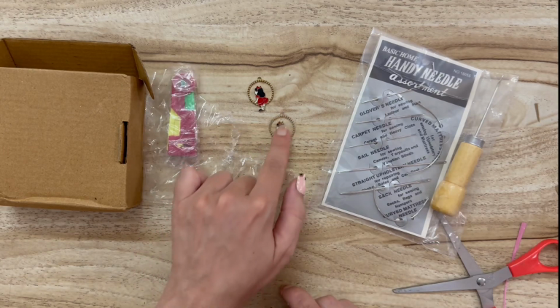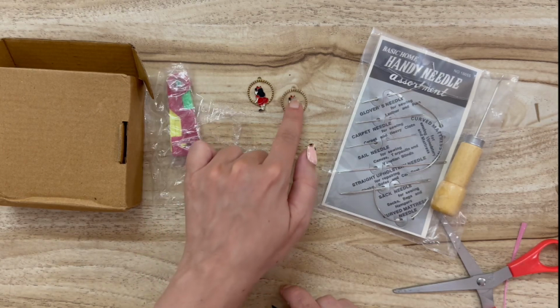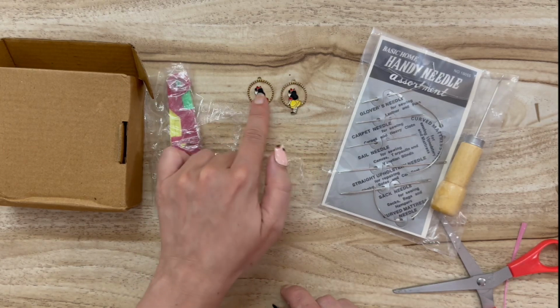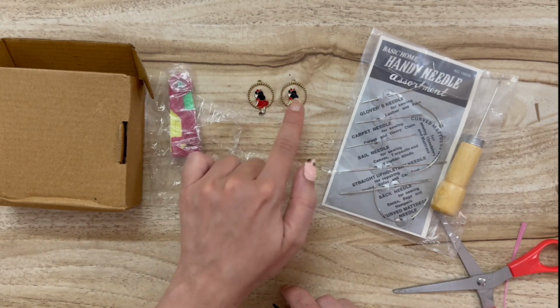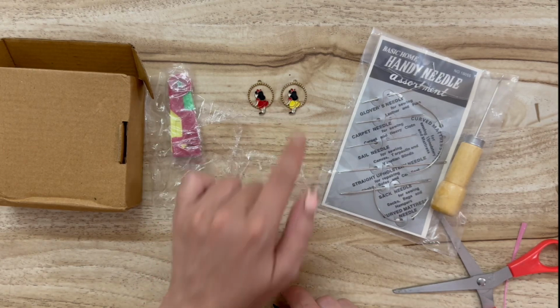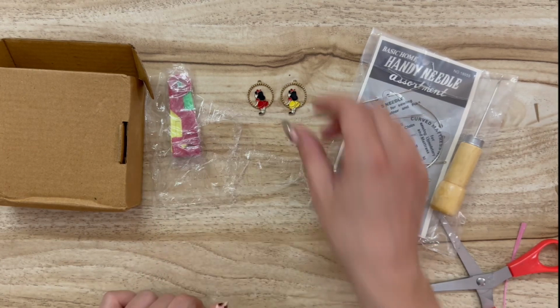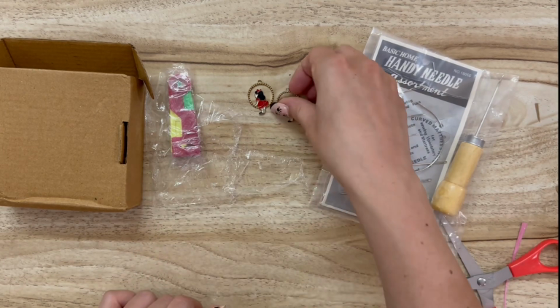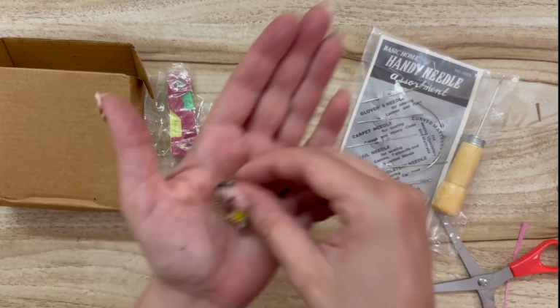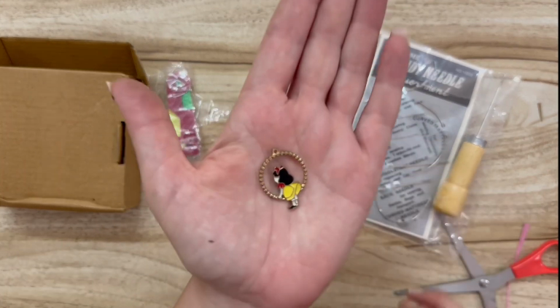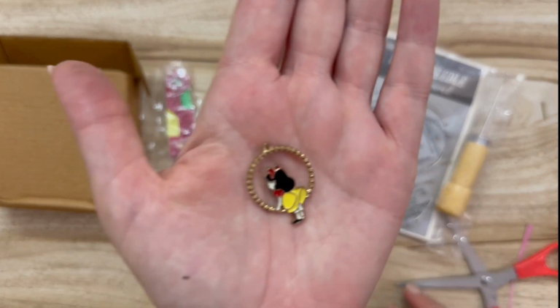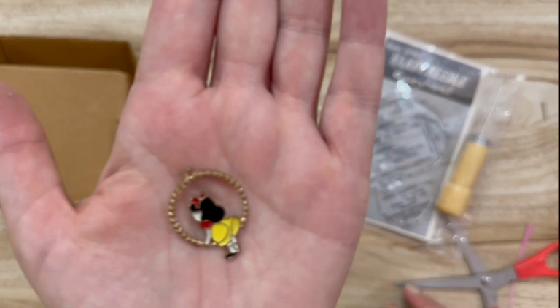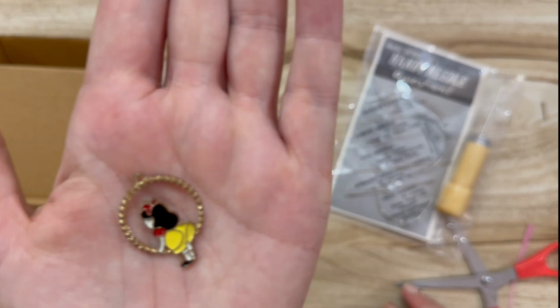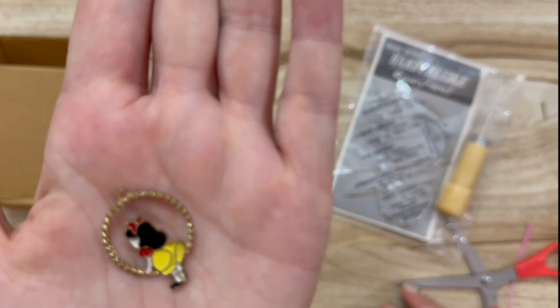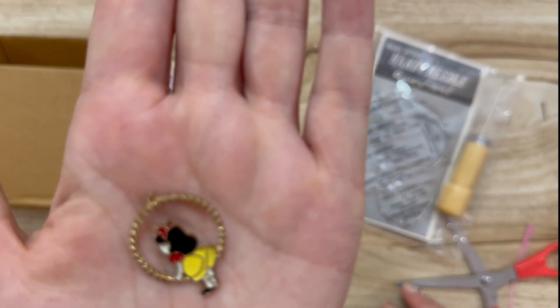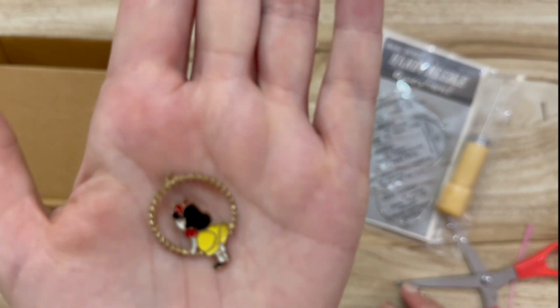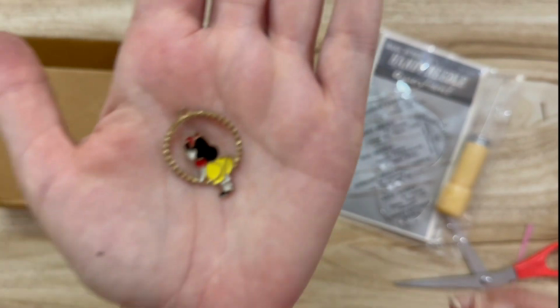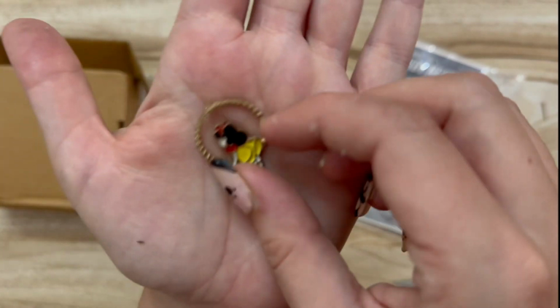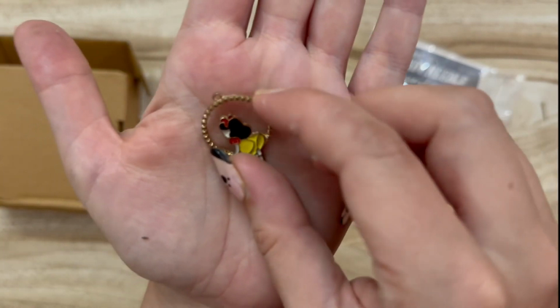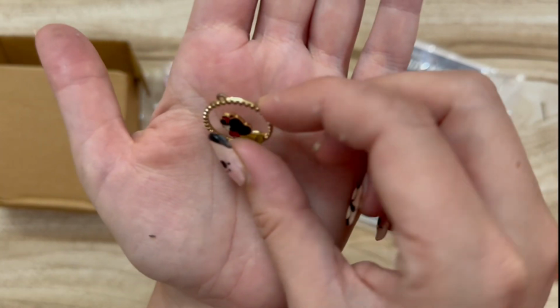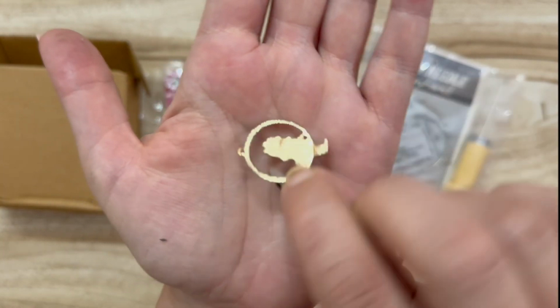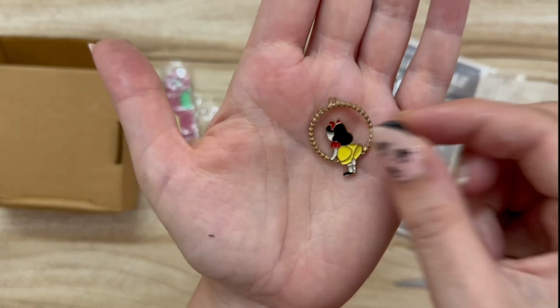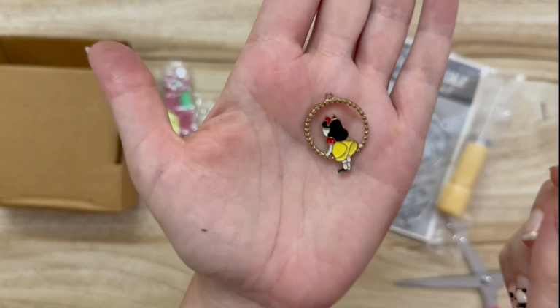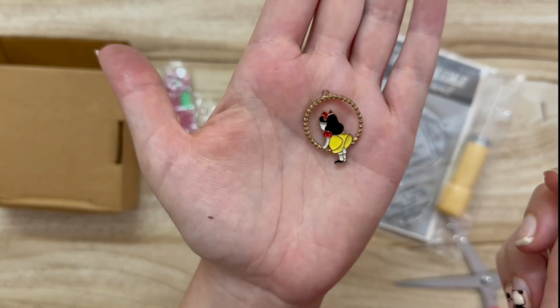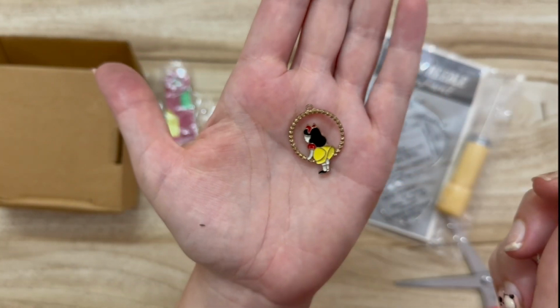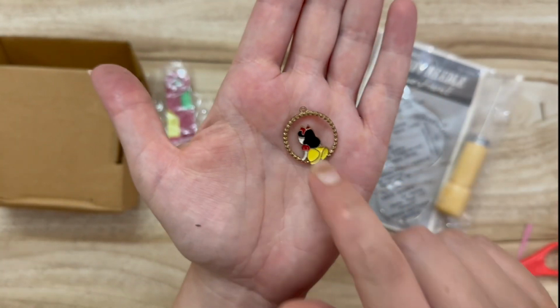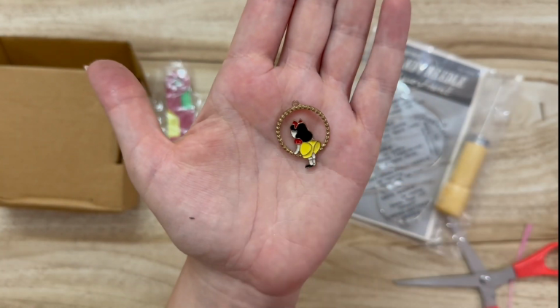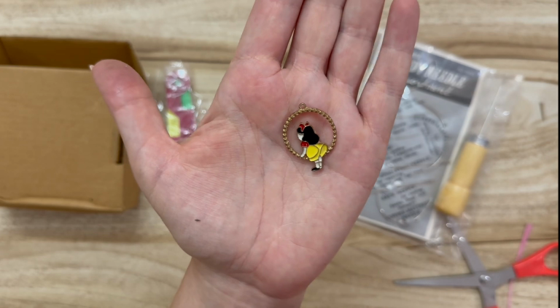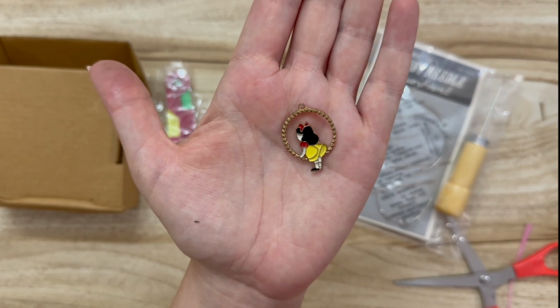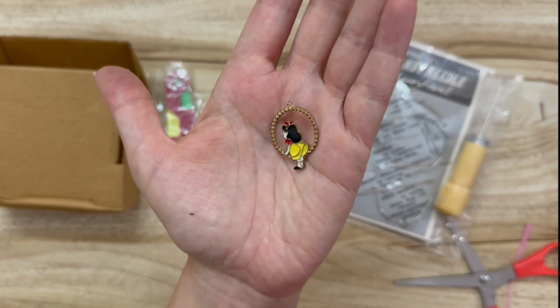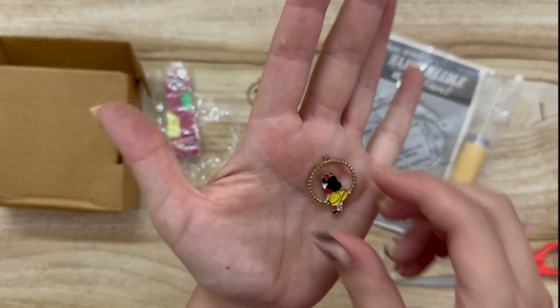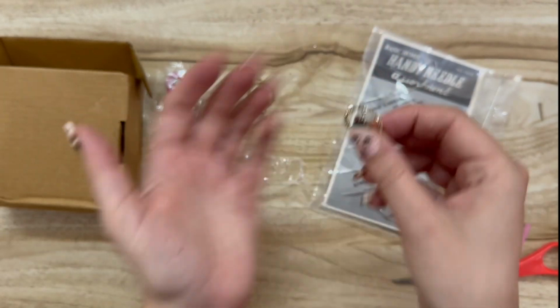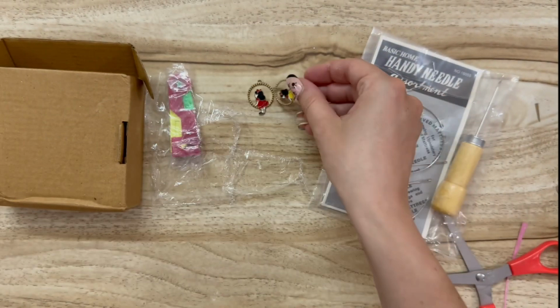I found some of these little trinket beads that I thought would be cute to hang on the front of a journal. They were 35 rupees, and that is just under 50 cents.